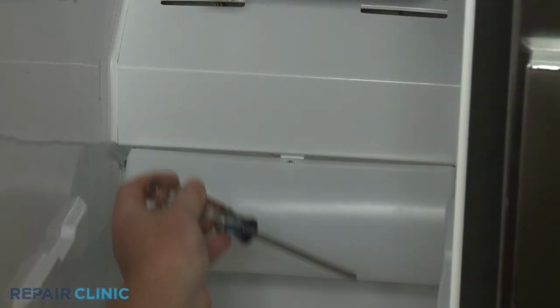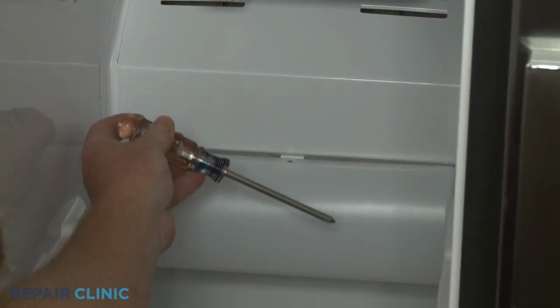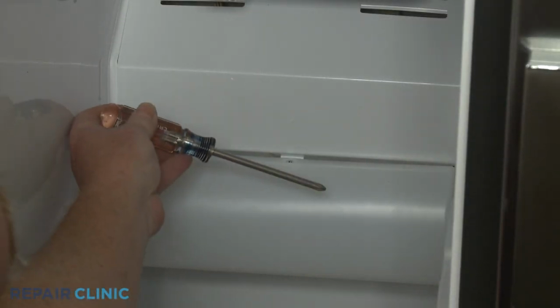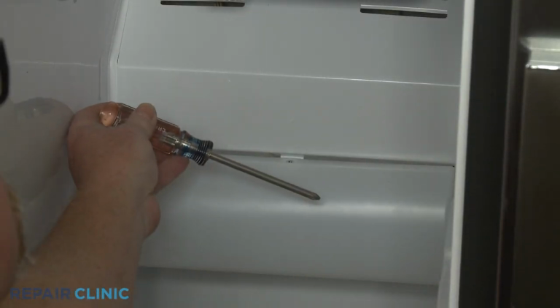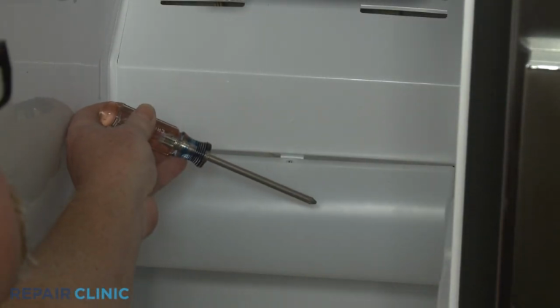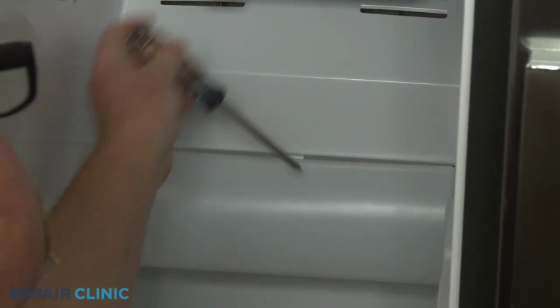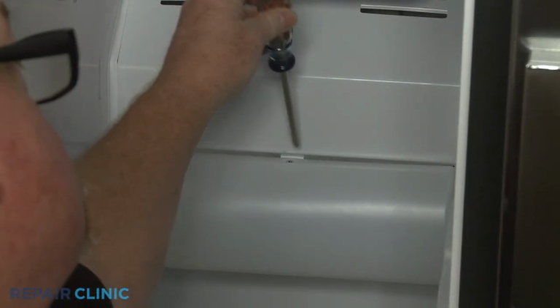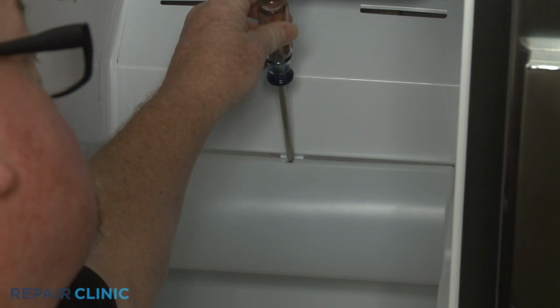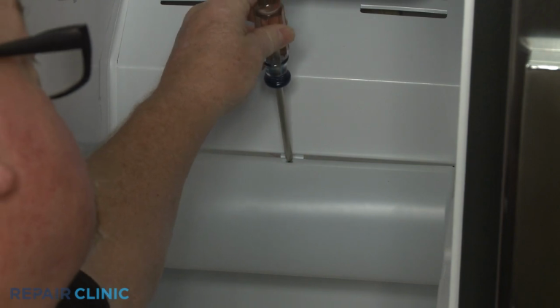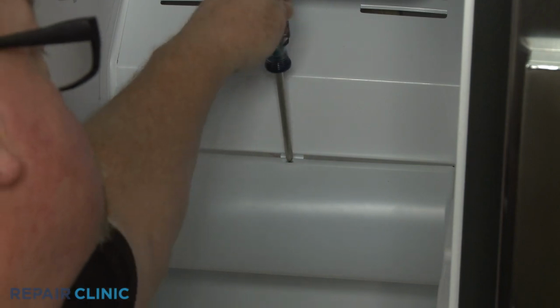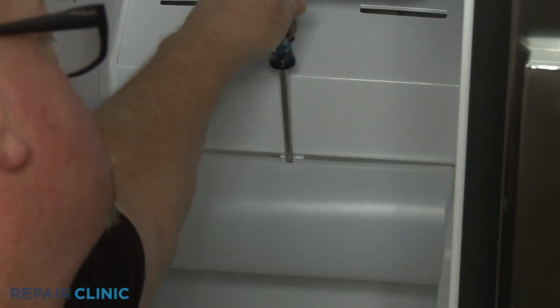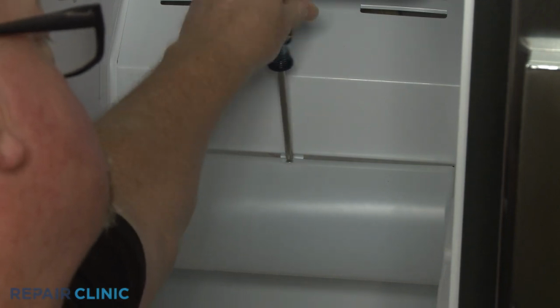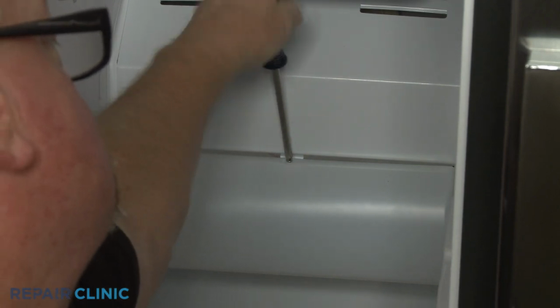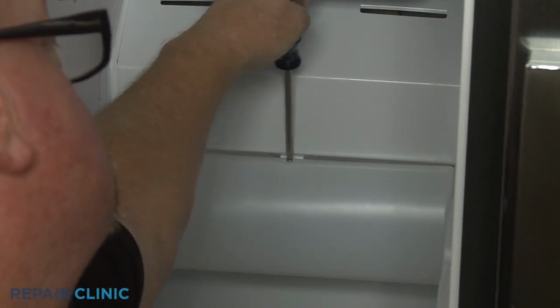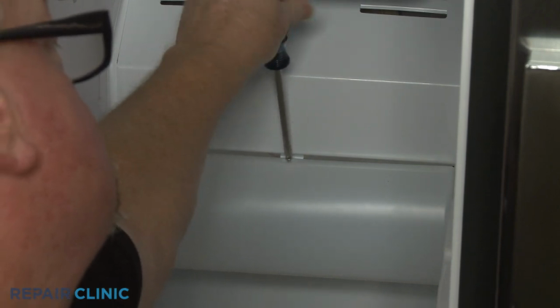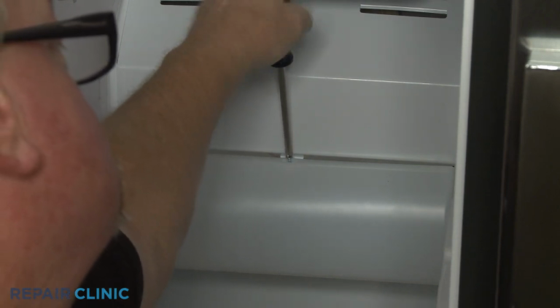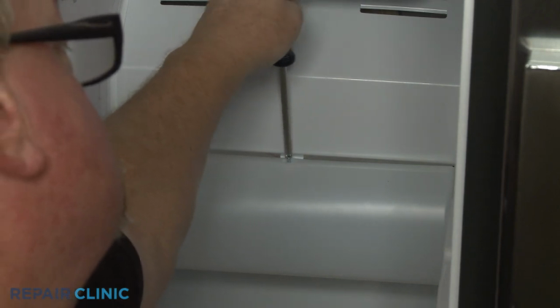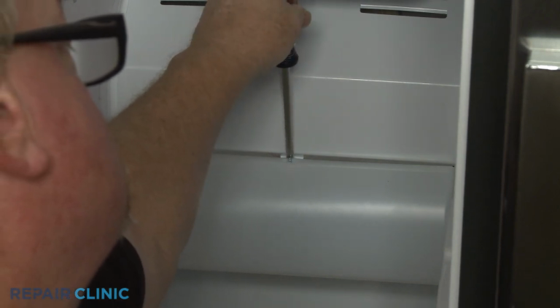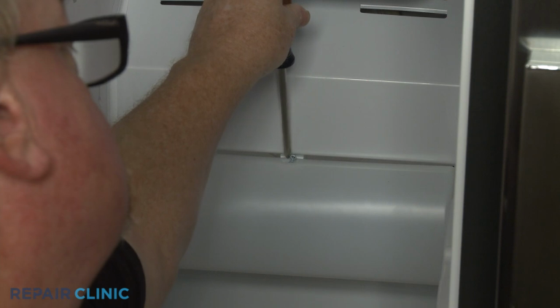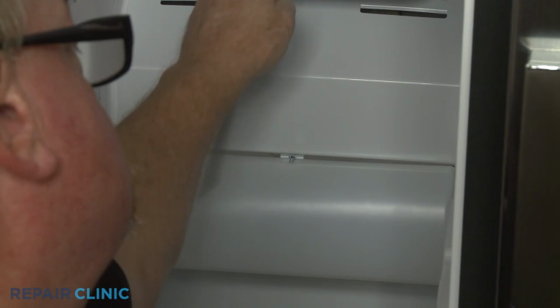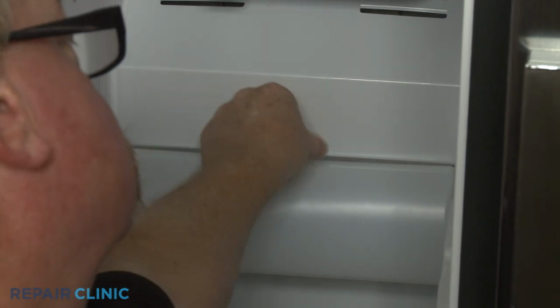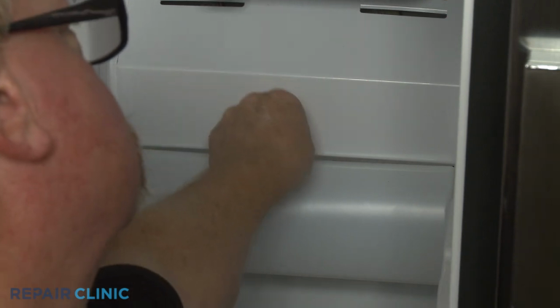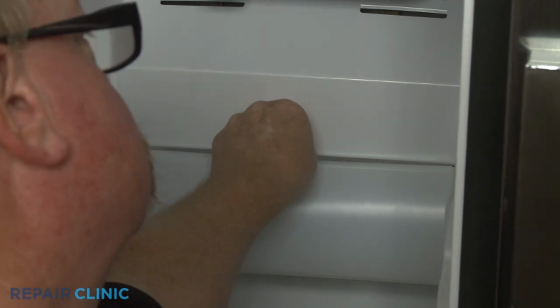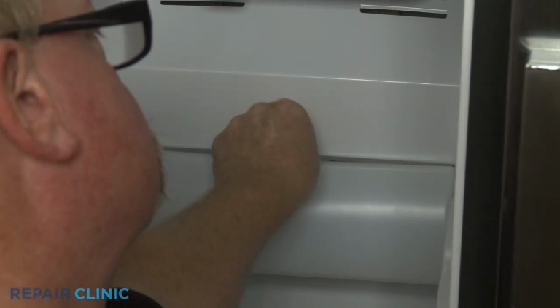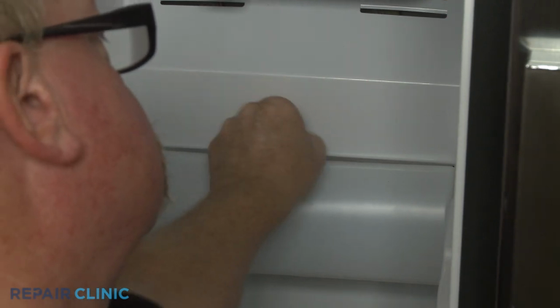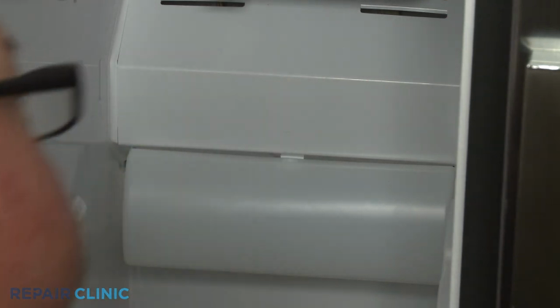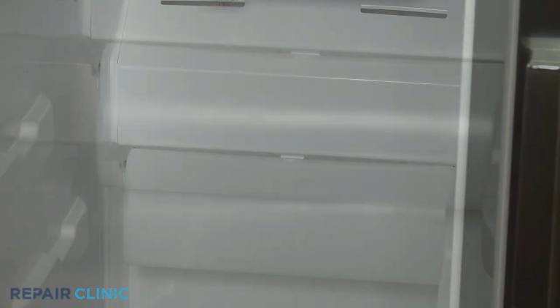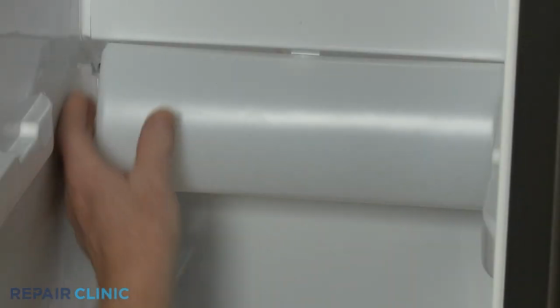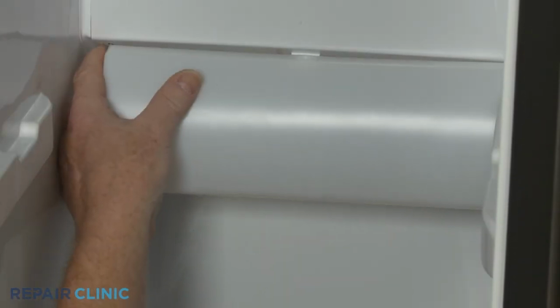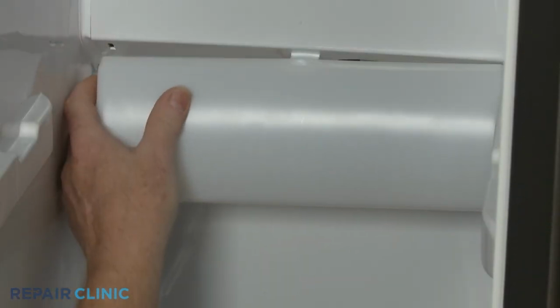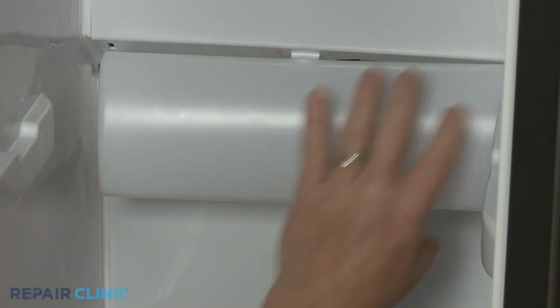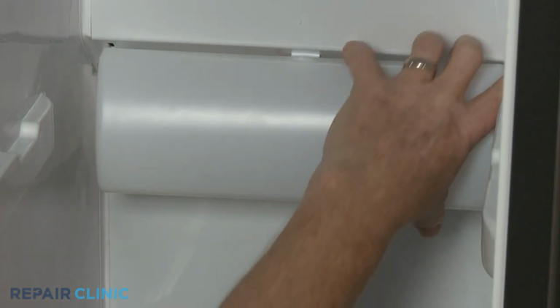Next, use the Phillips head screwdriver to unthread the screw securing the light cover. With the screw unthreaded, squeeze the sides in to fully release the cover.